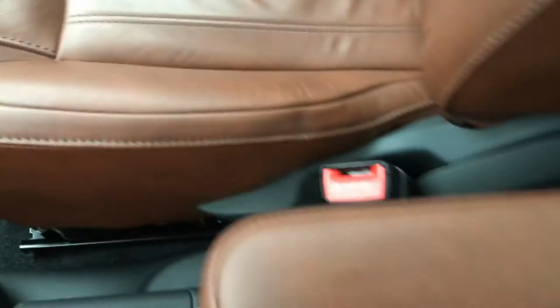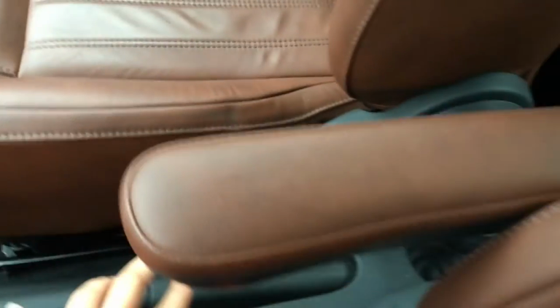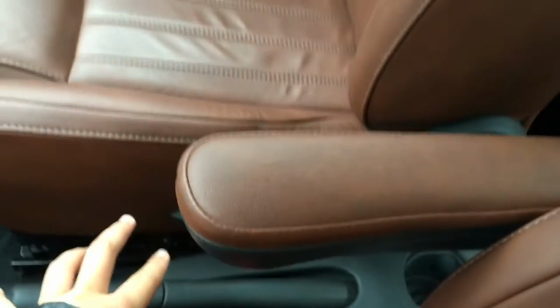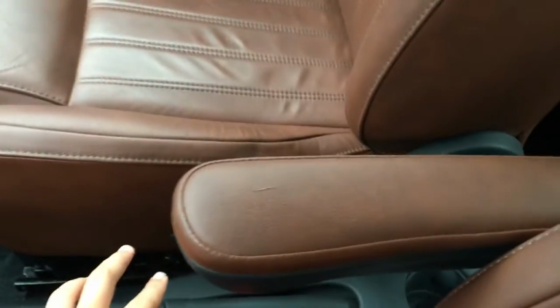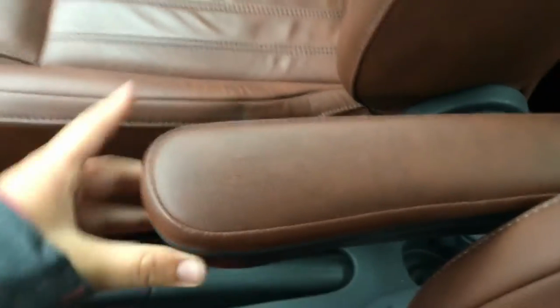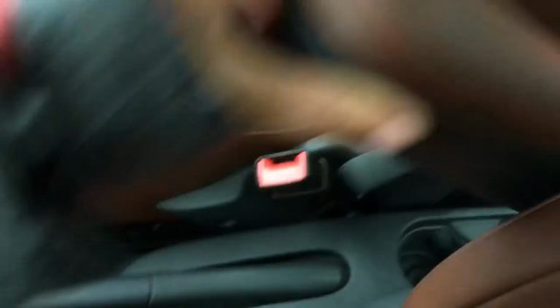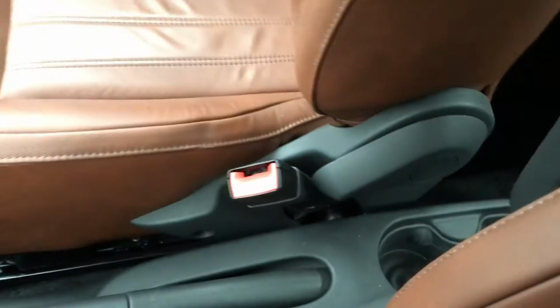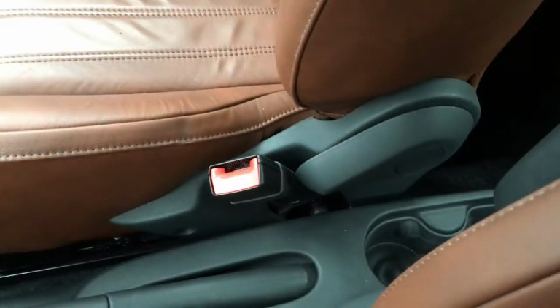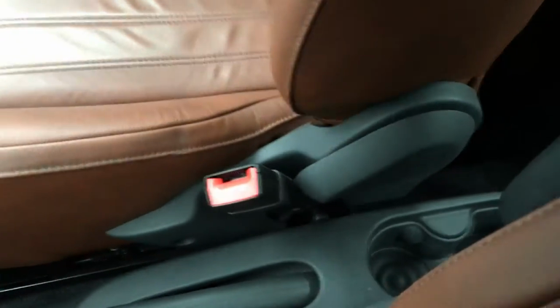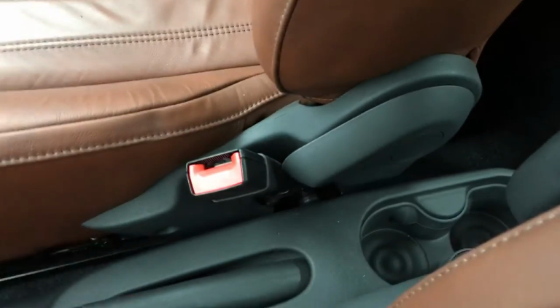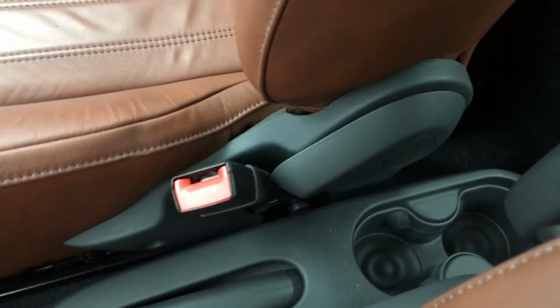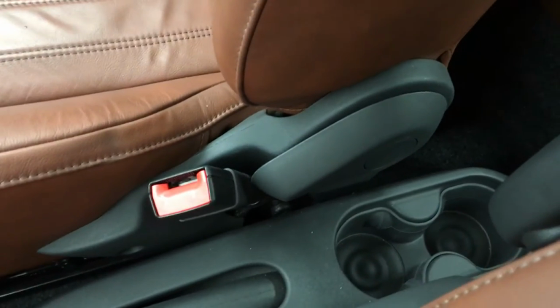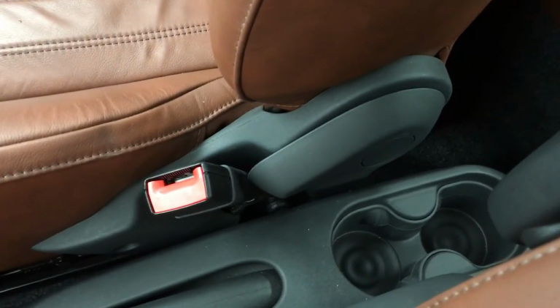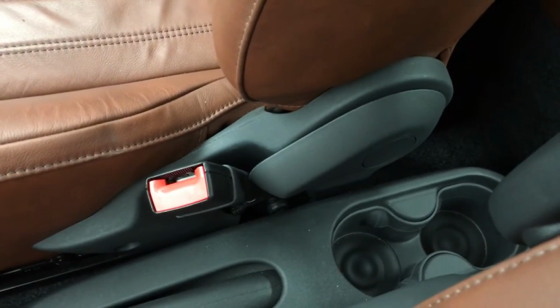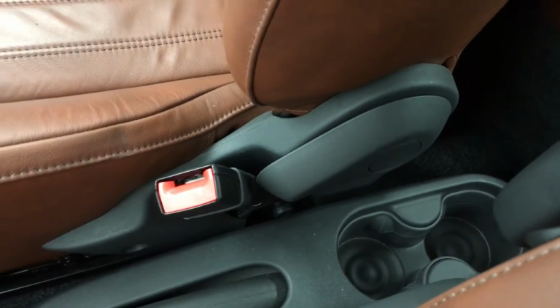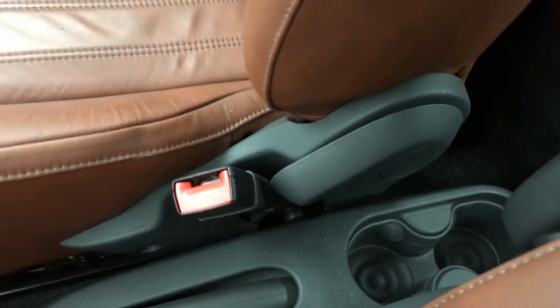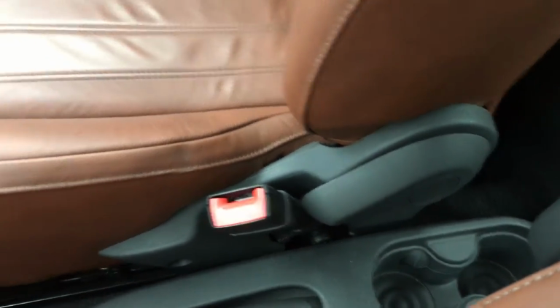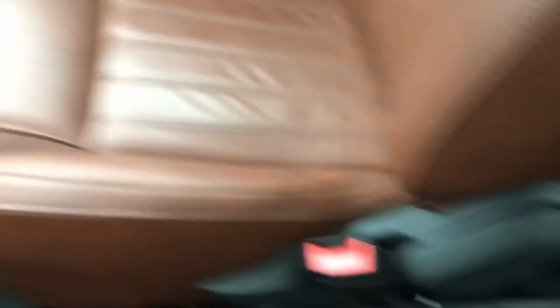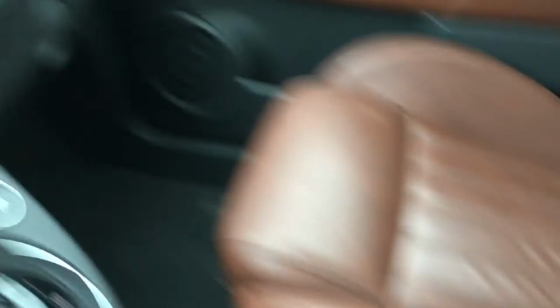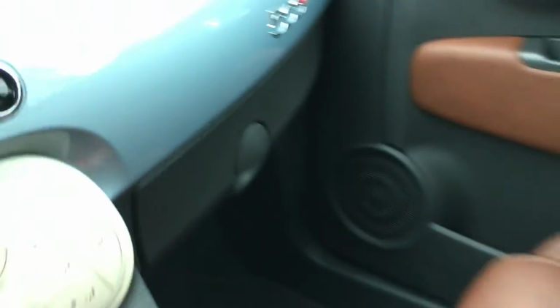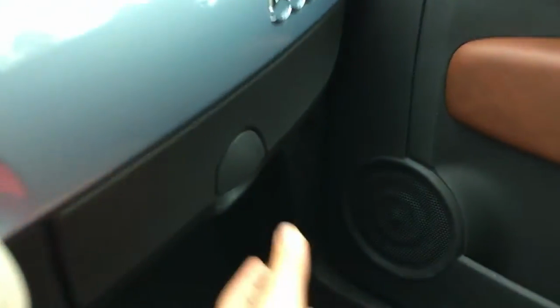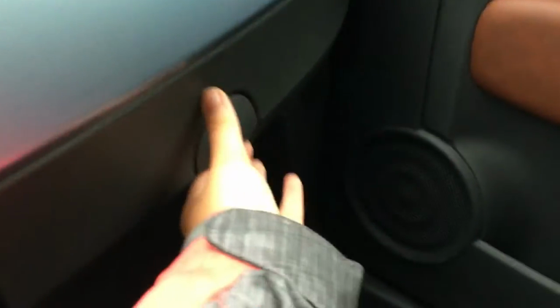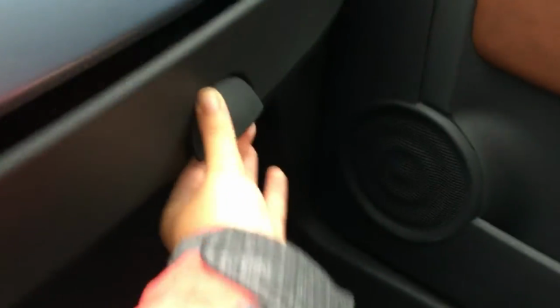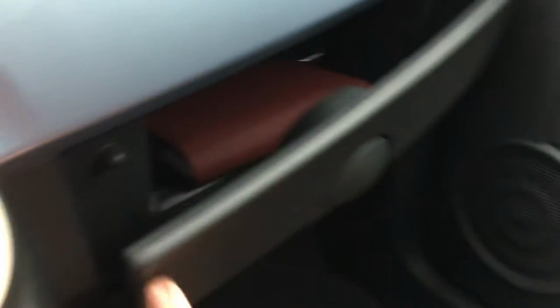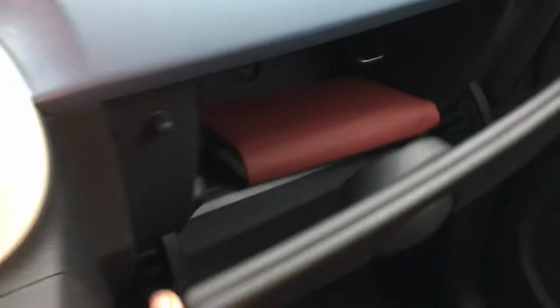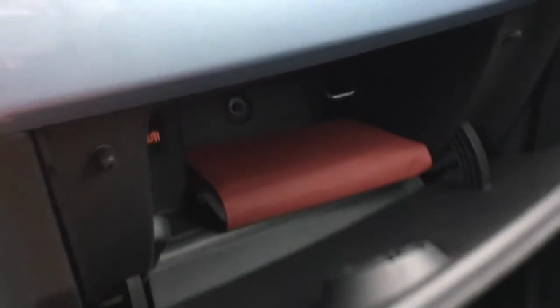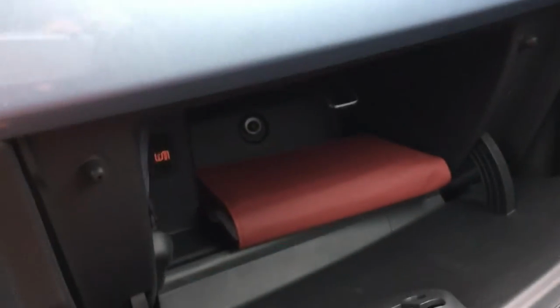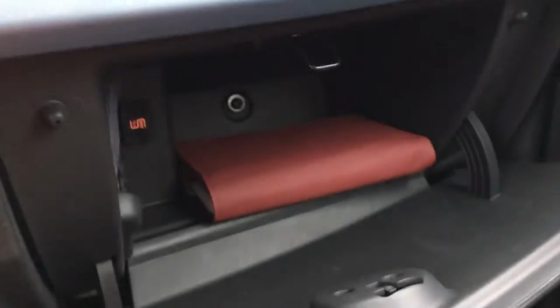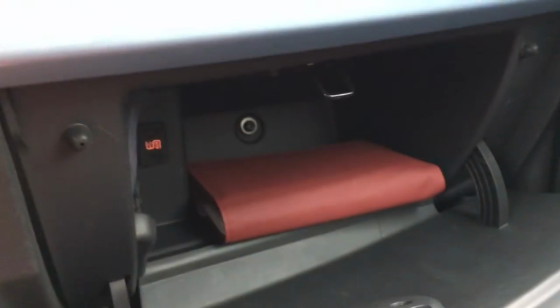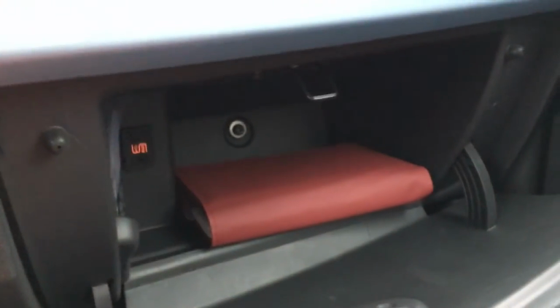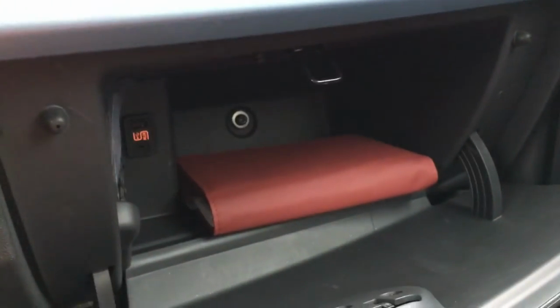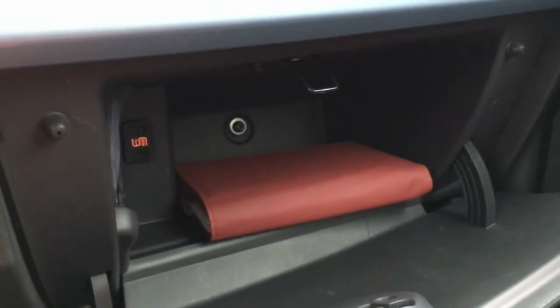You have armrests which you can easily flip up, and two cupholders for those rear seats. In the glove box, when you open that up, that's where you'll find your auxiliary as well as your USB.